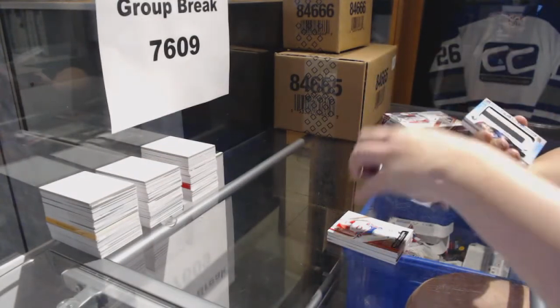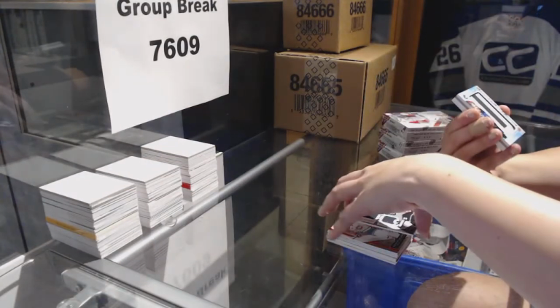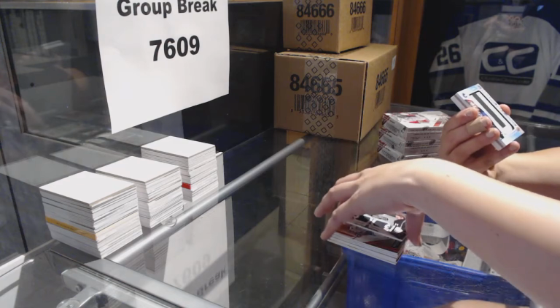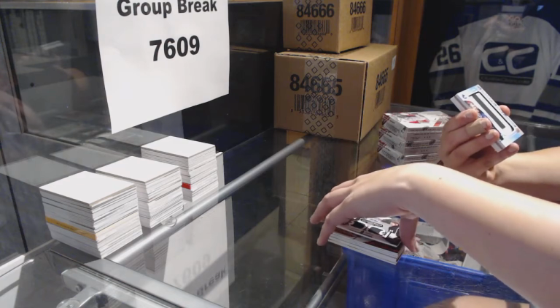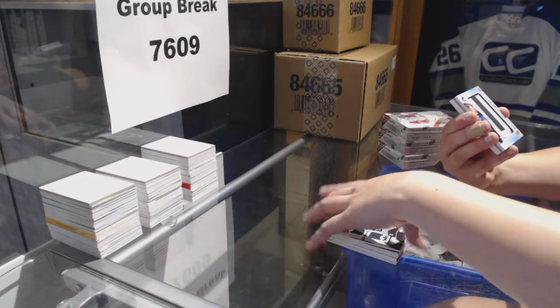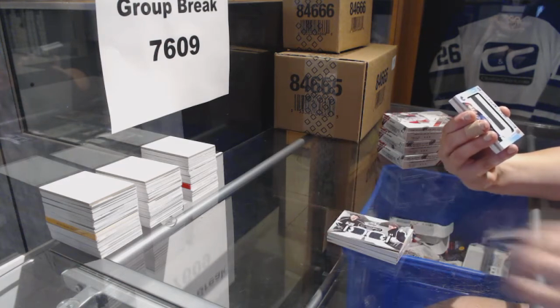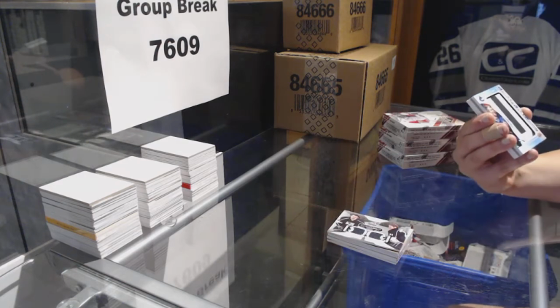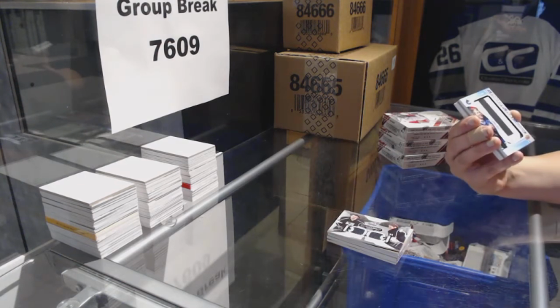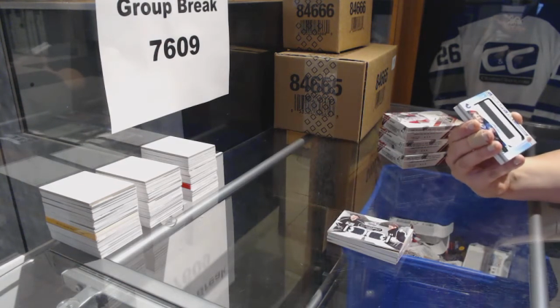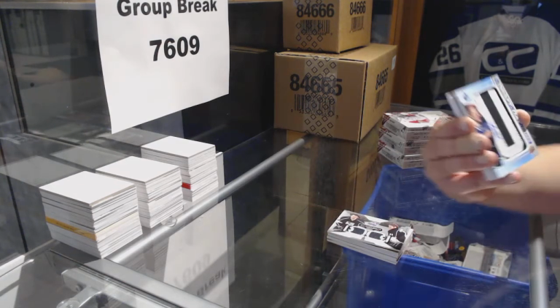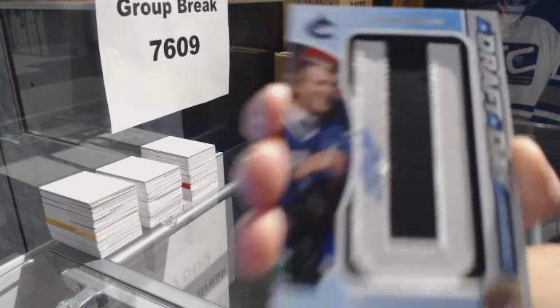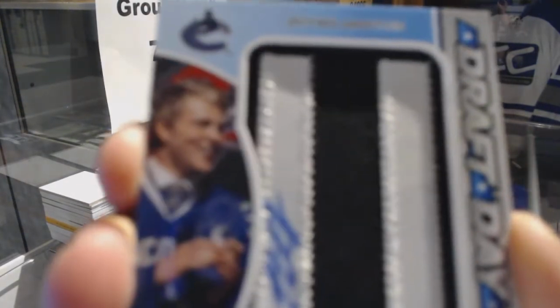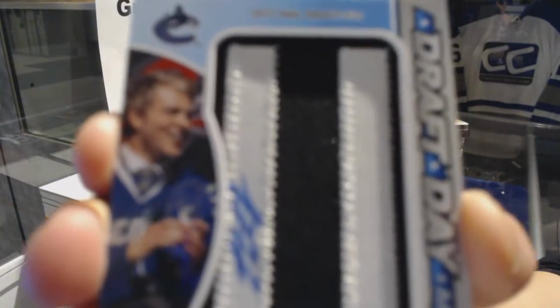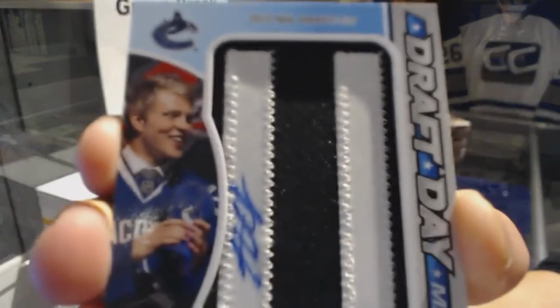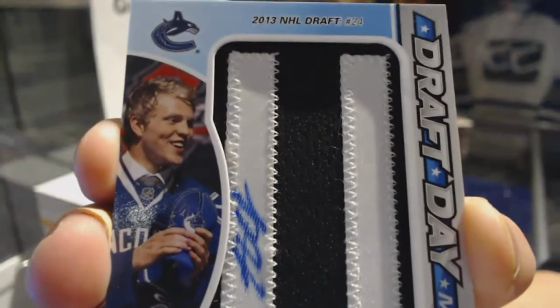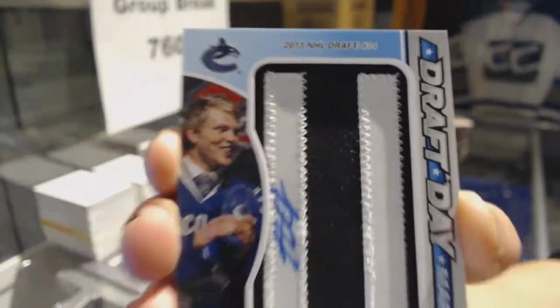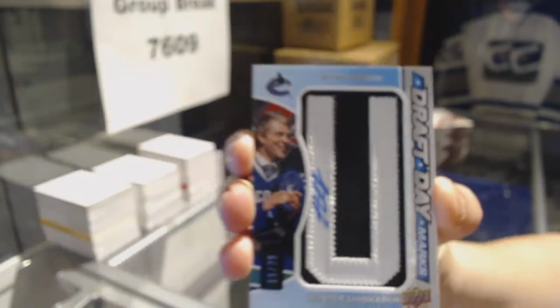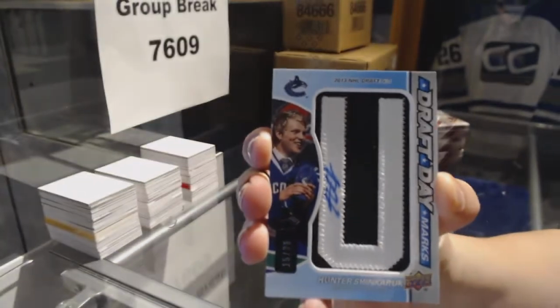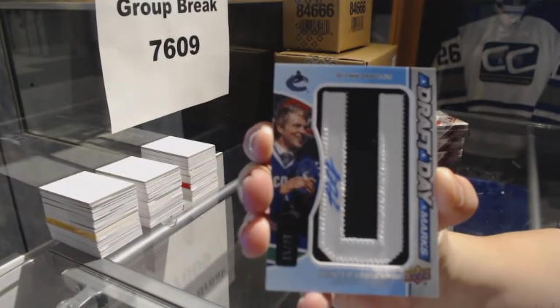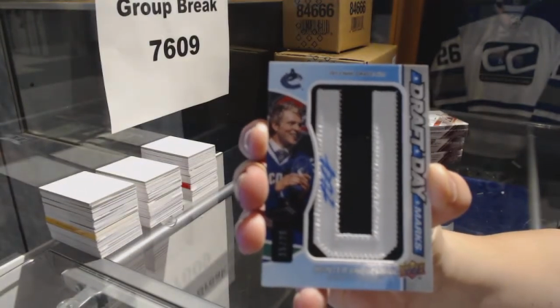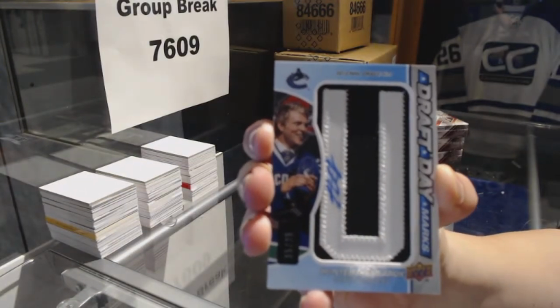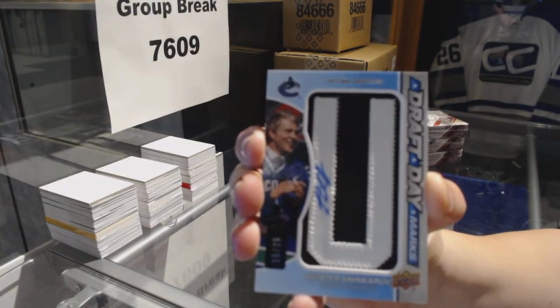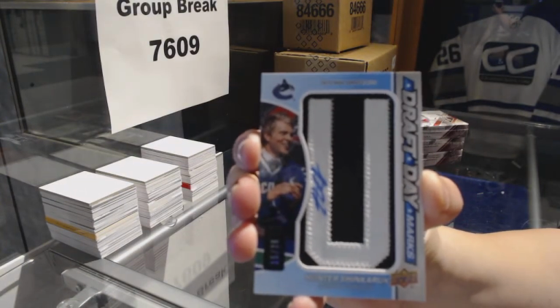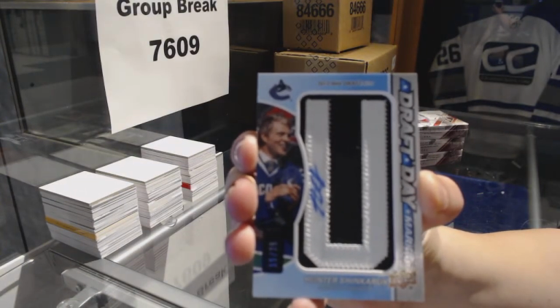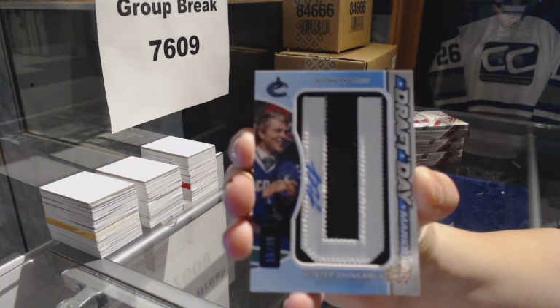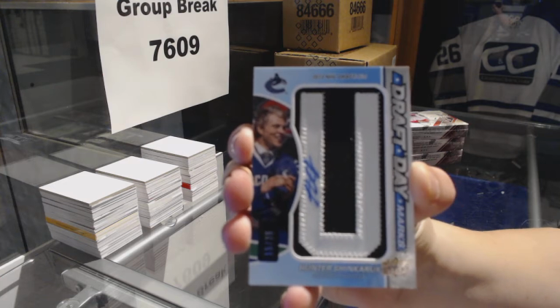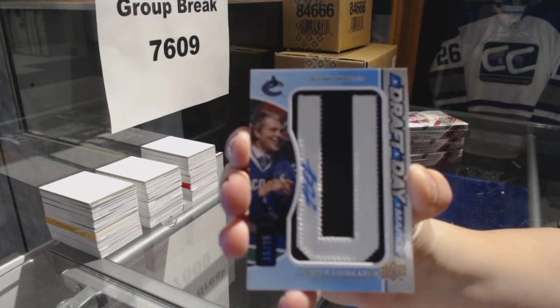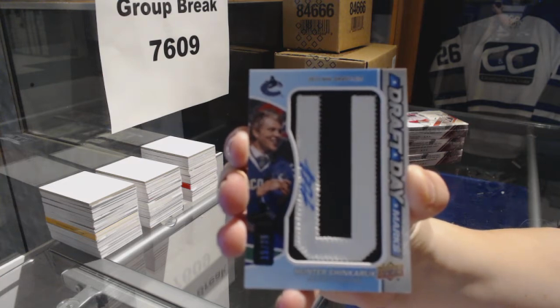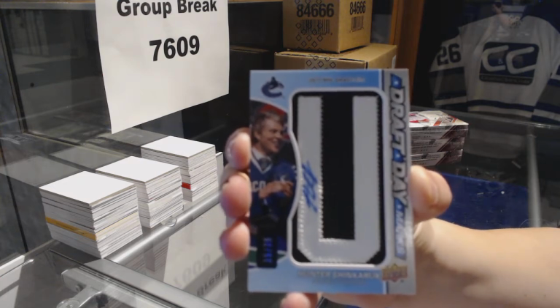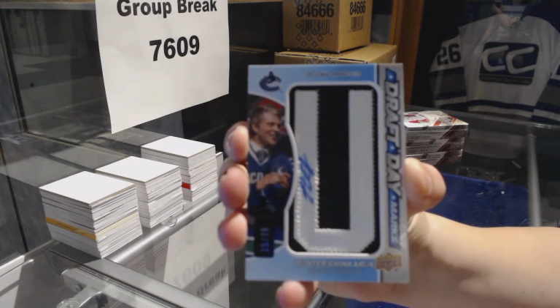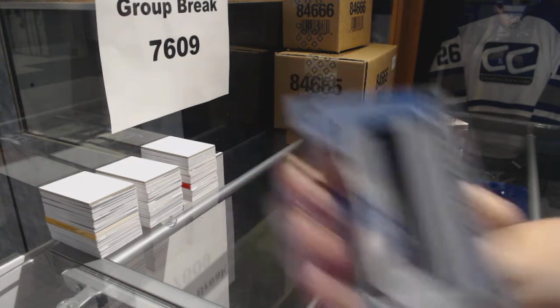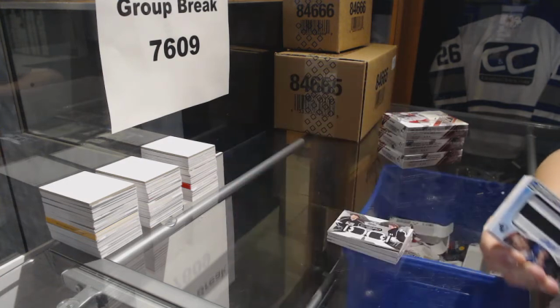We've got a draft day marks numbered 15 of 35 for the Vancouver Canucks, Hunter Shinkaruk.